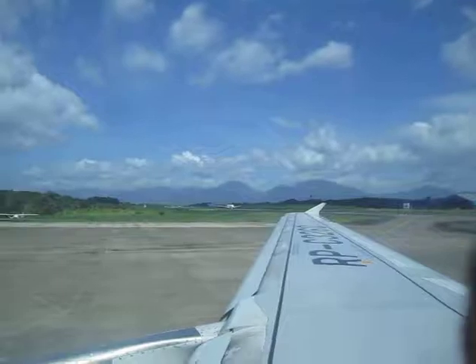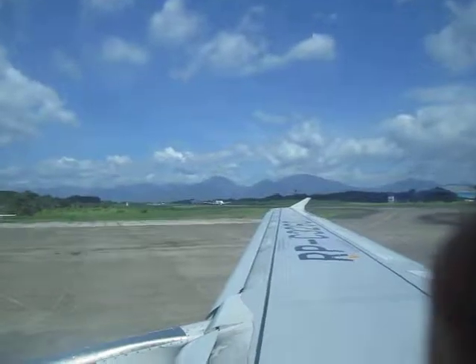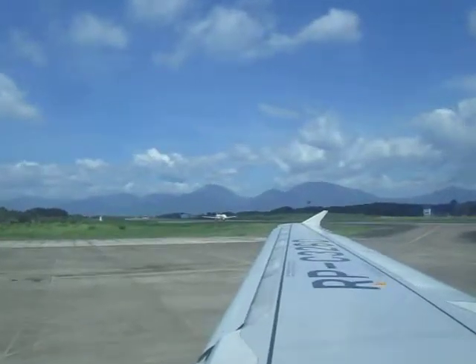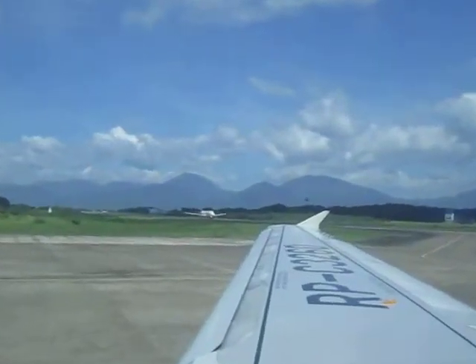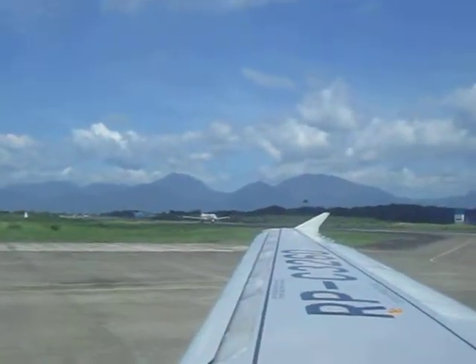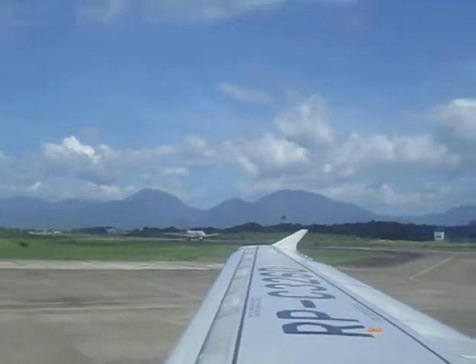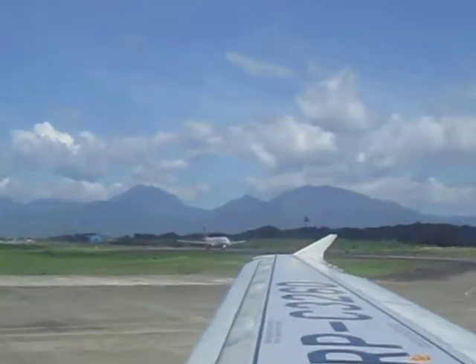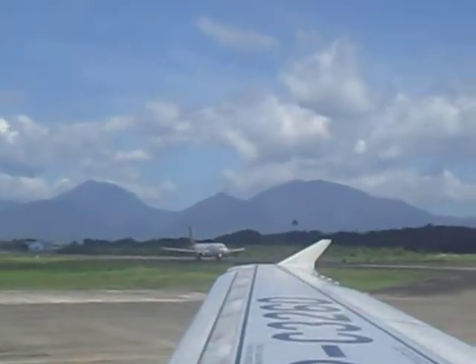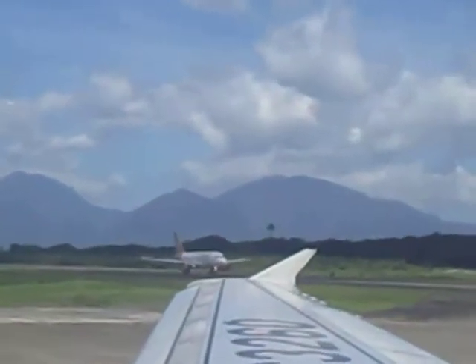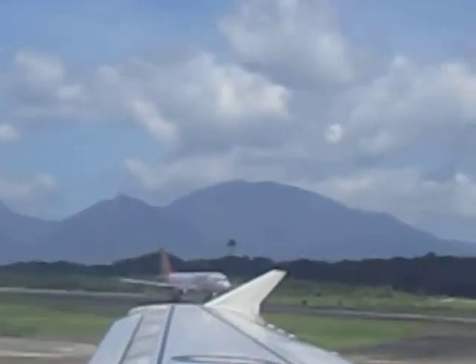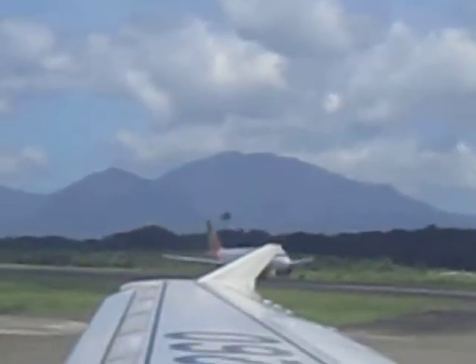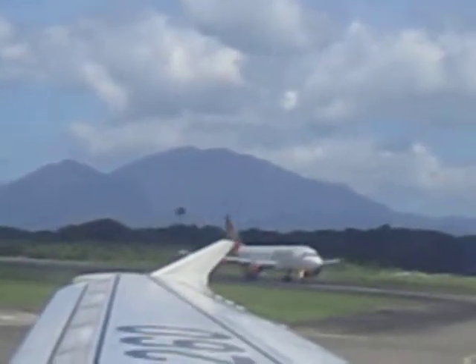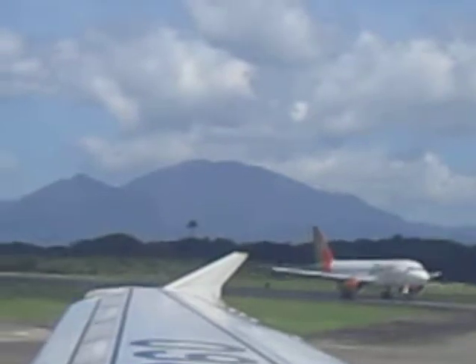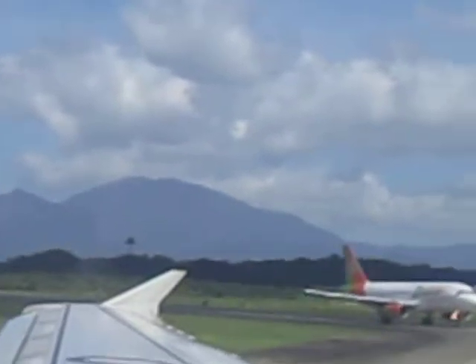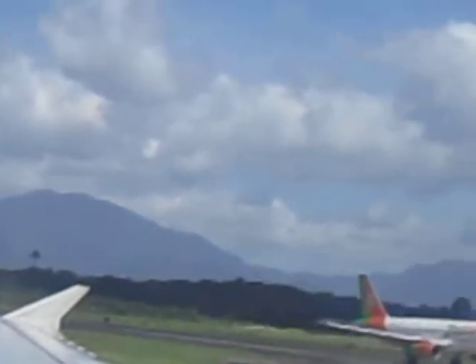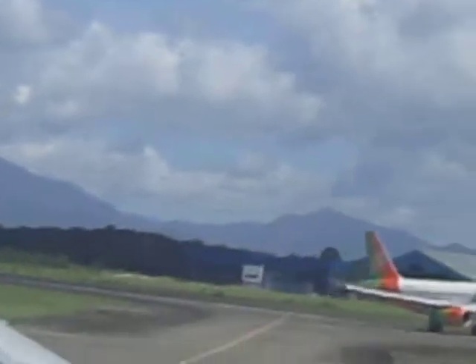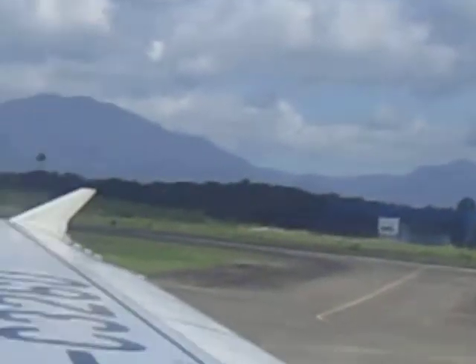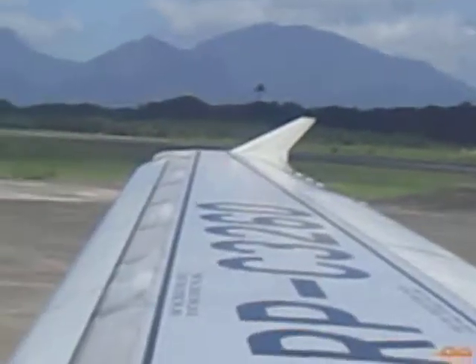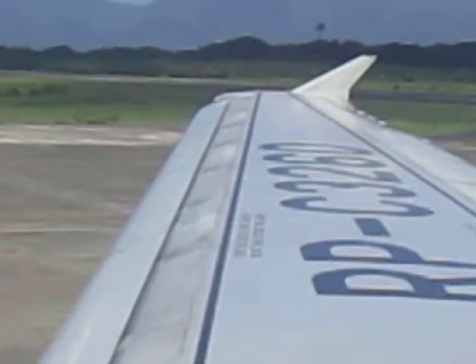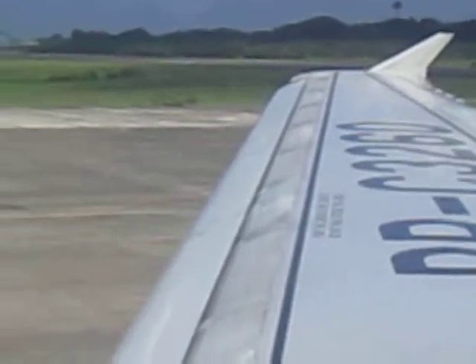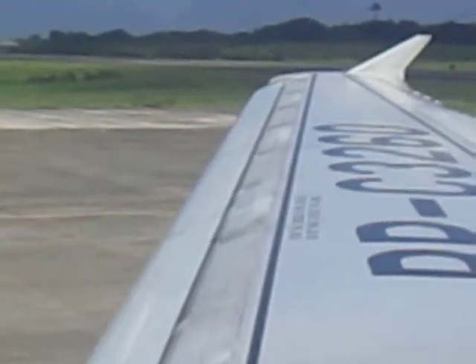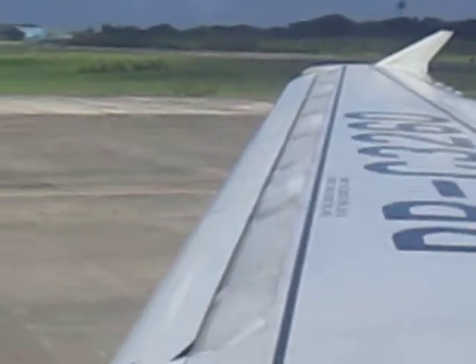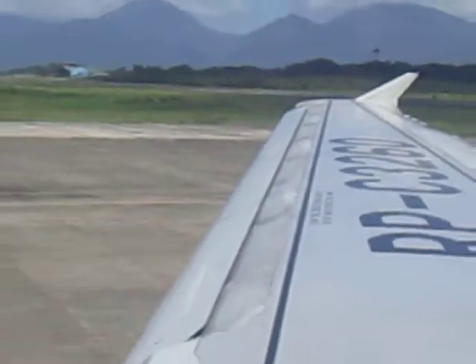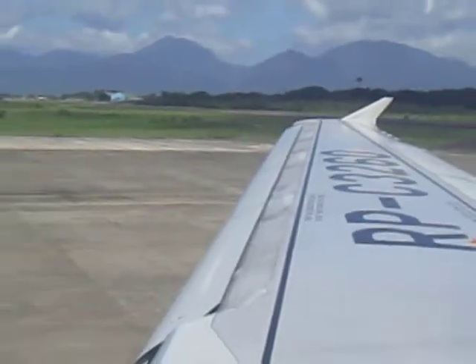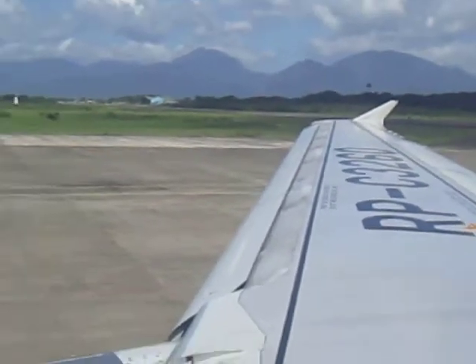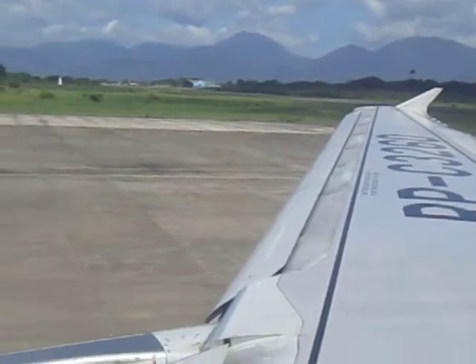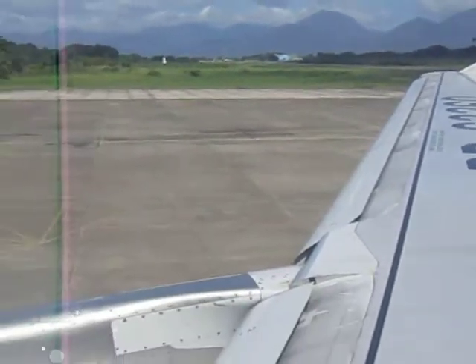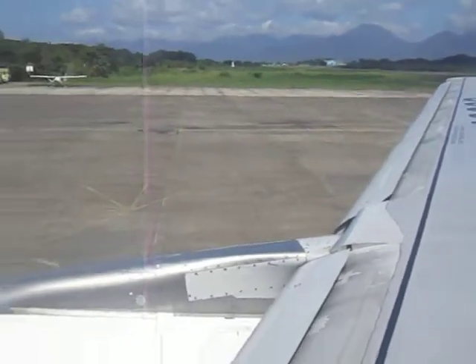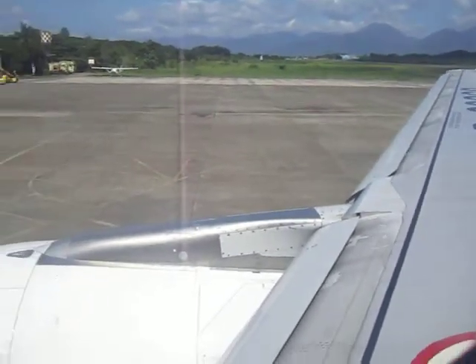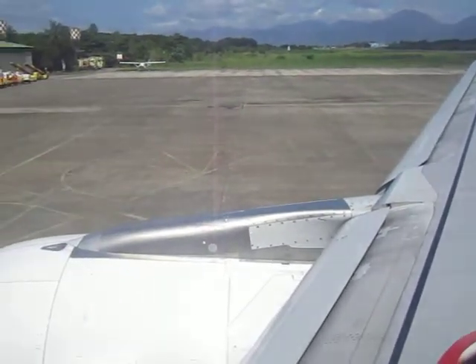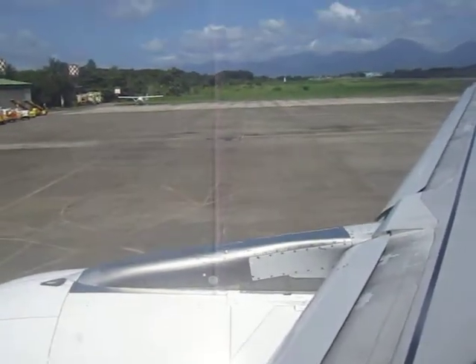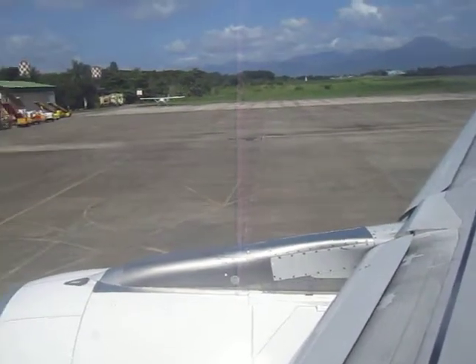At the front of the aircraft, this is Captain Miranda, who is assisted by First Officer Cap. Flying time of approximately an hour and 15 minutes, and our estimated time of arrival in Manila is 15 minutes past the hour of 11 in the morning.